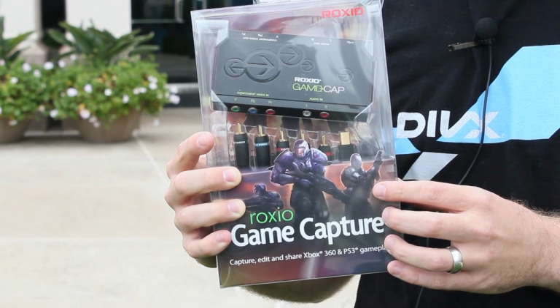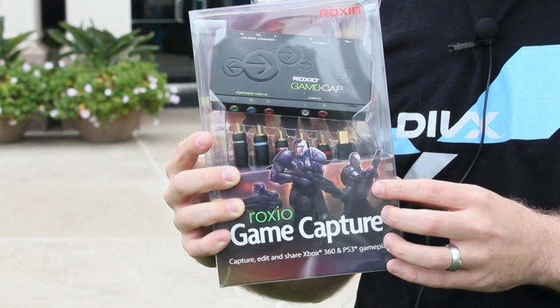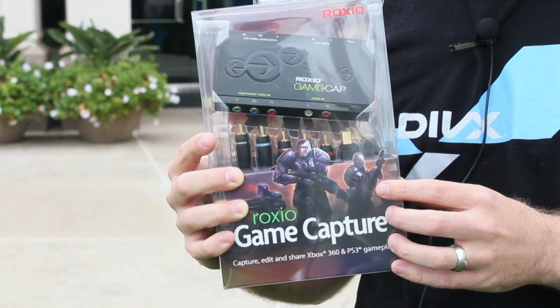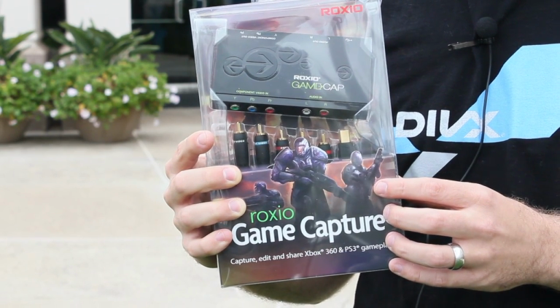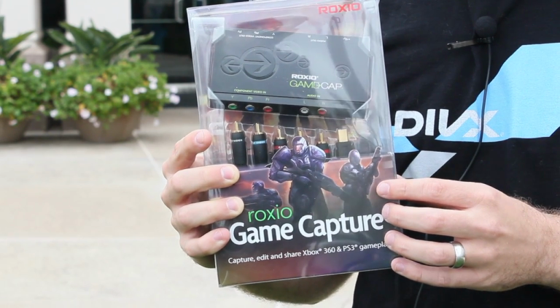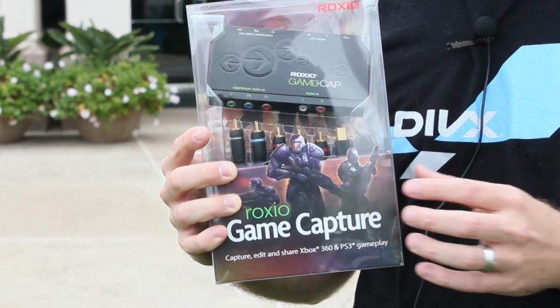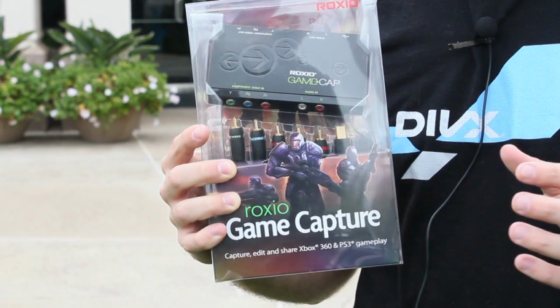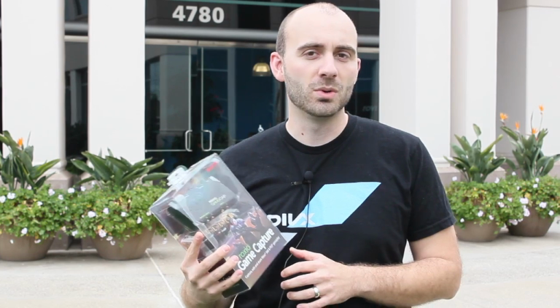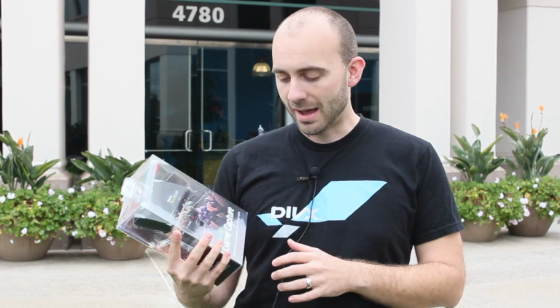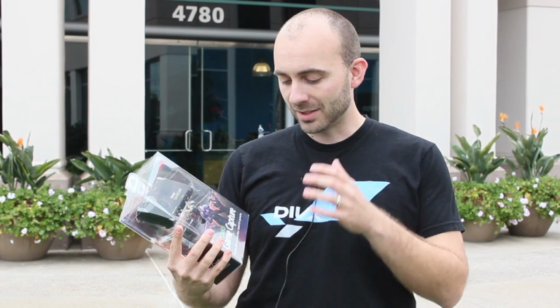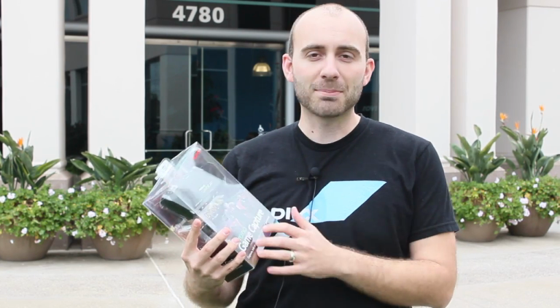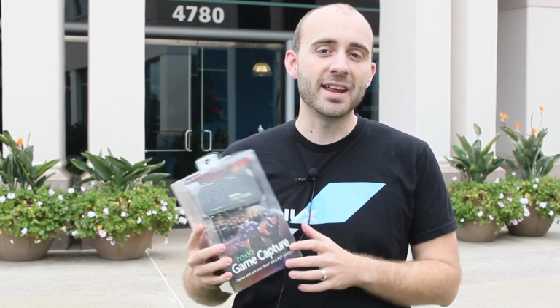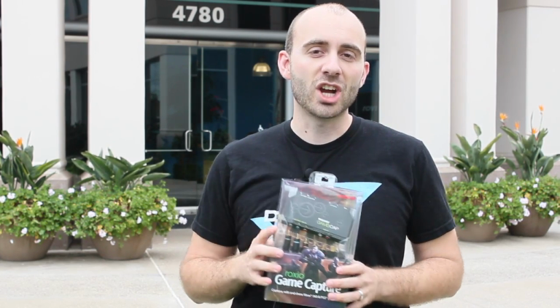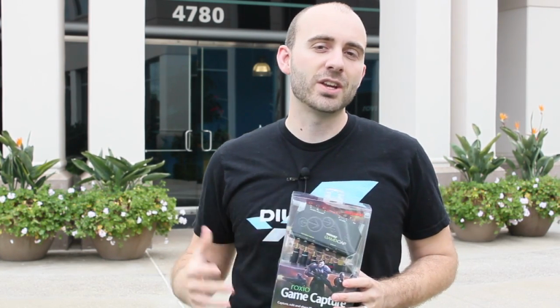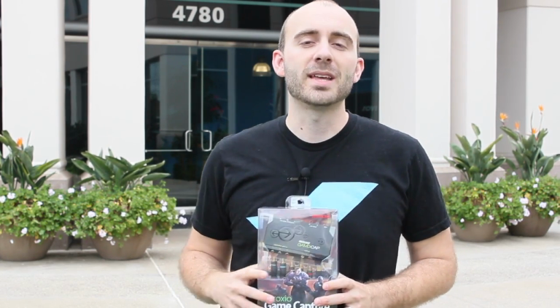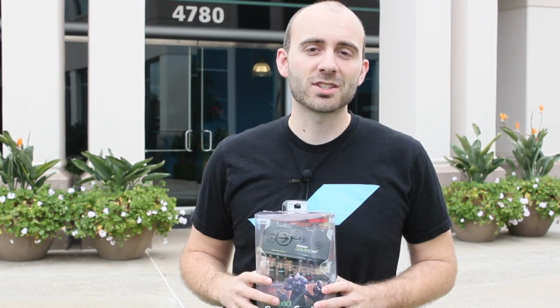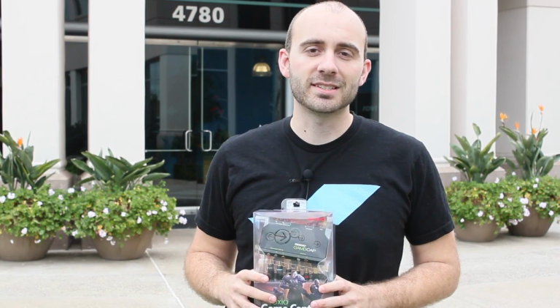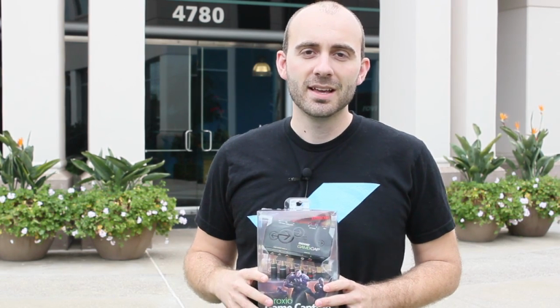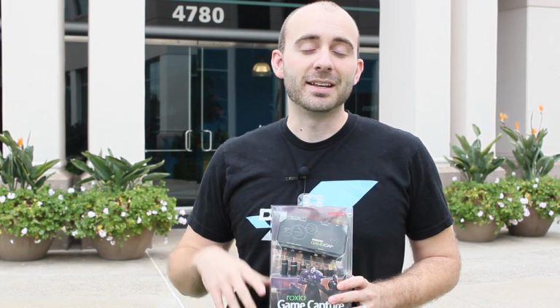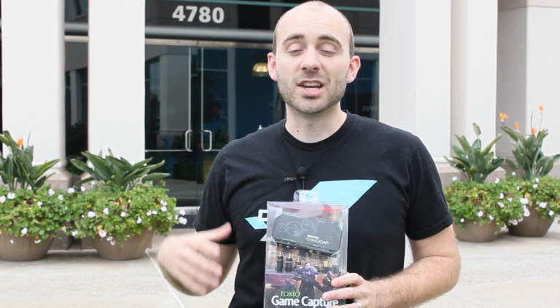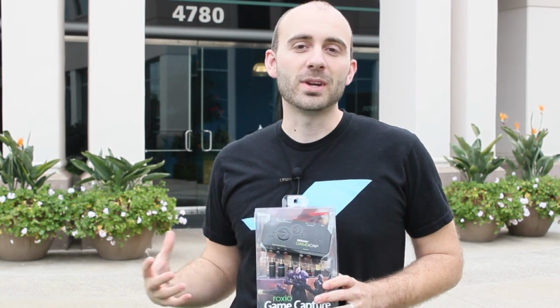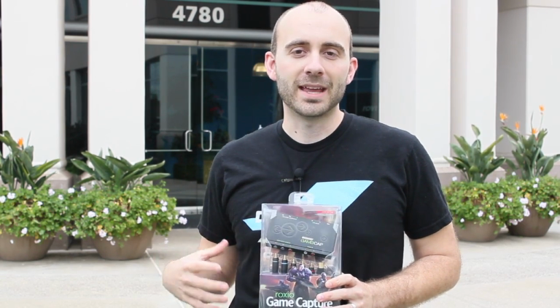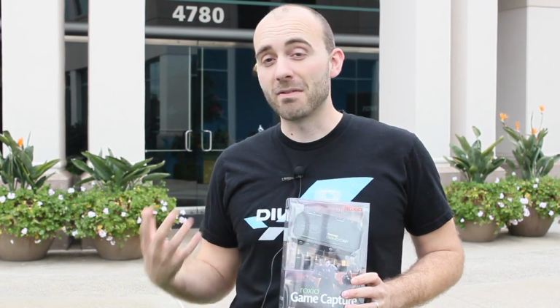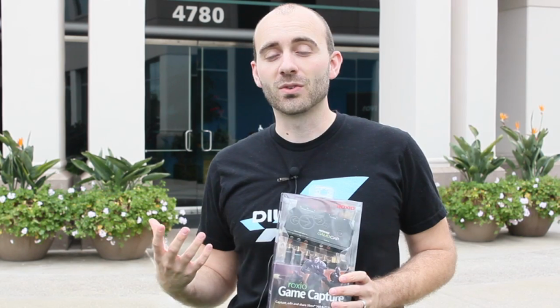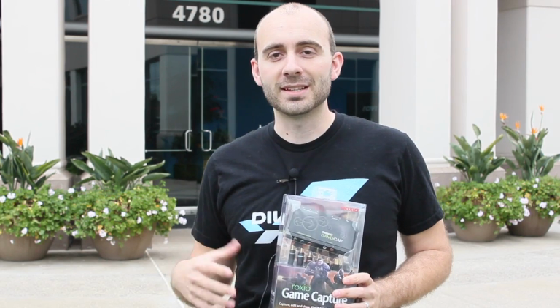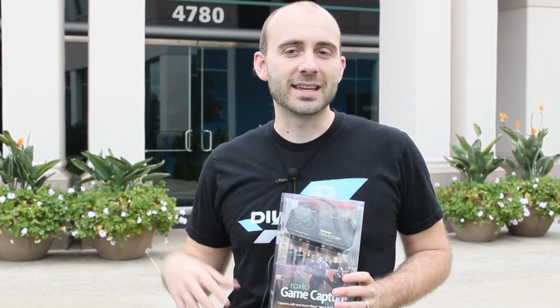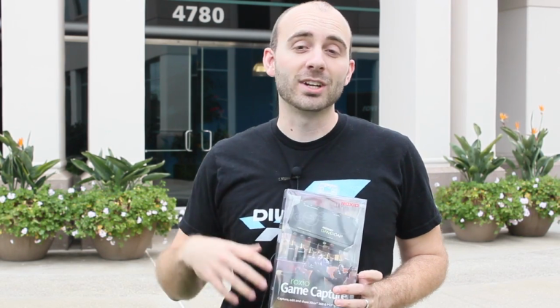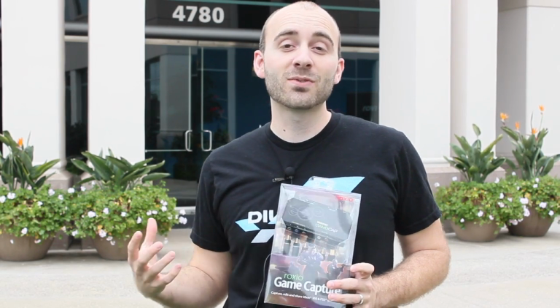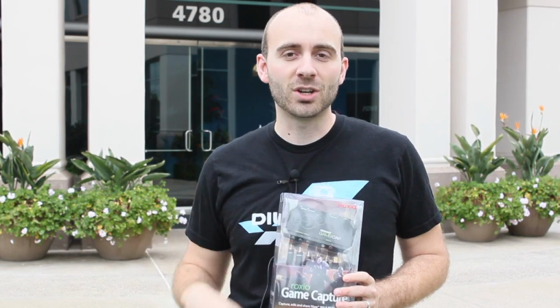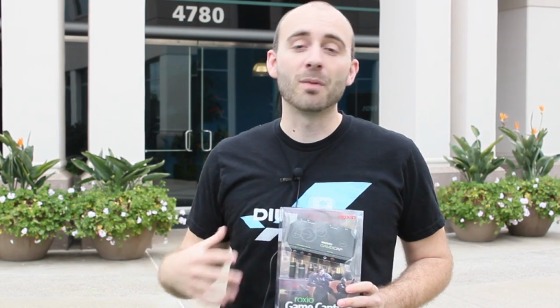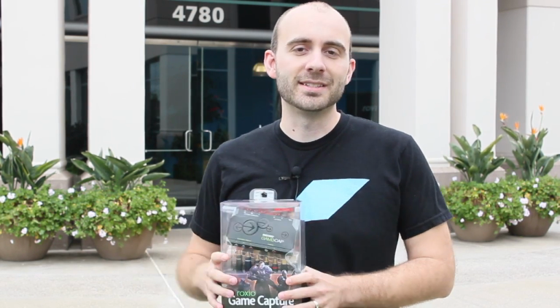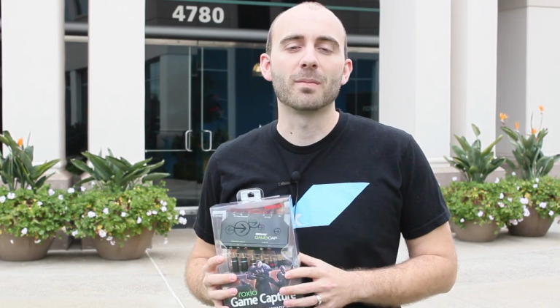Basically what this is, is the Roxio game capture, which lets you capture, edit, and share videos from the Xbox 360 and the PlayStation 3. Our favorite feature of course is that it can capture in the DivX format and you can also output in the DivX format.